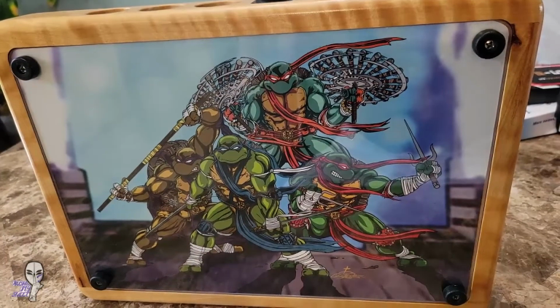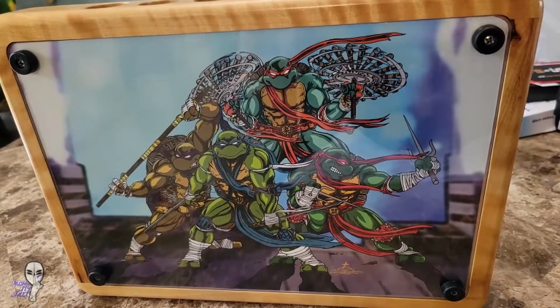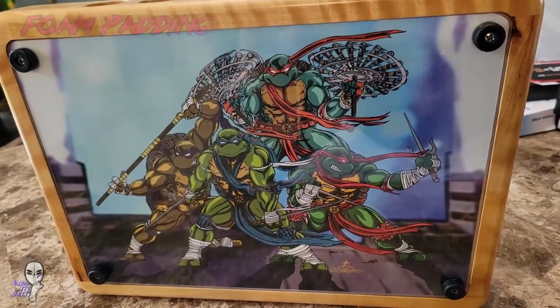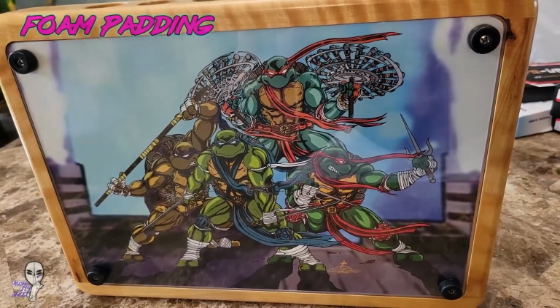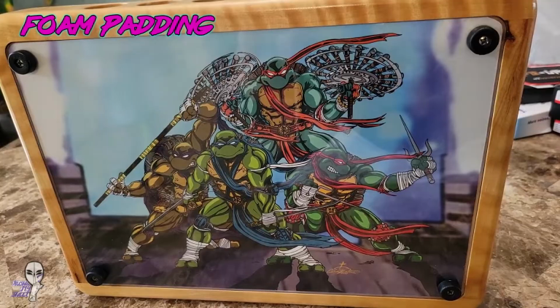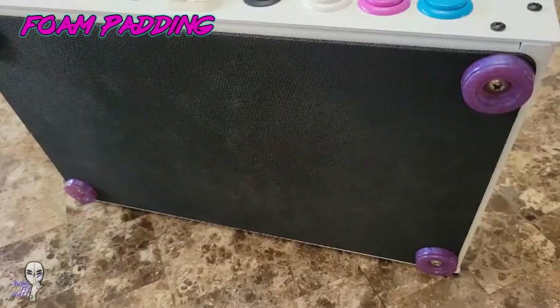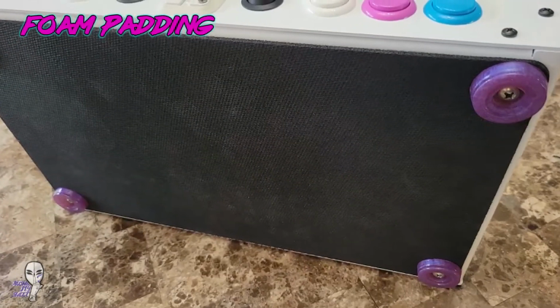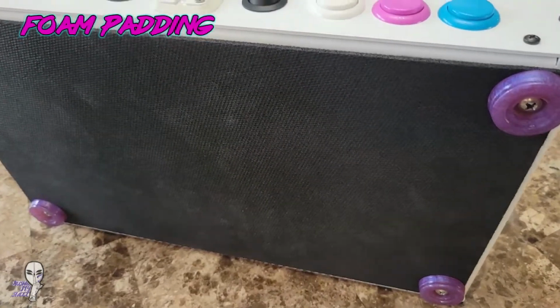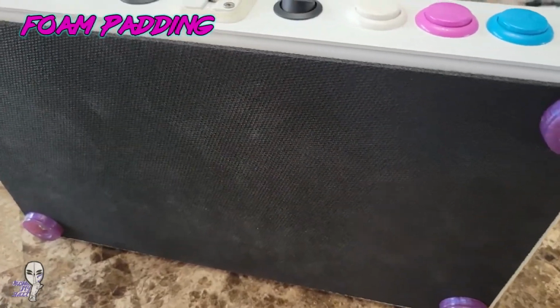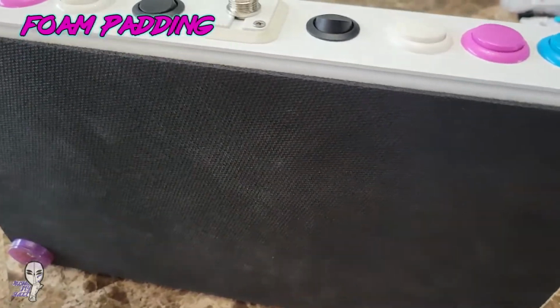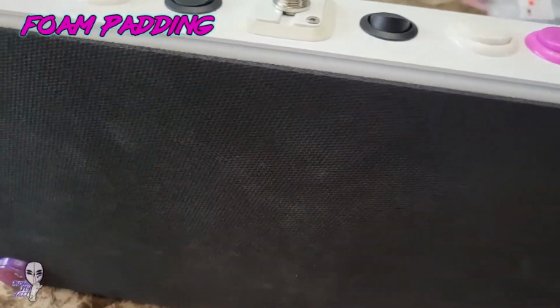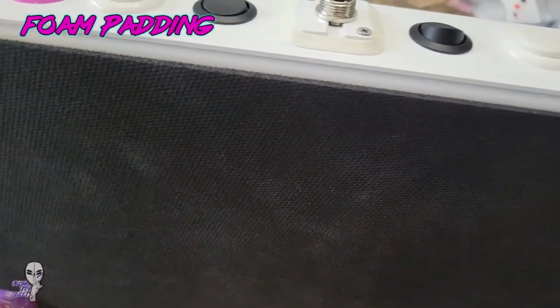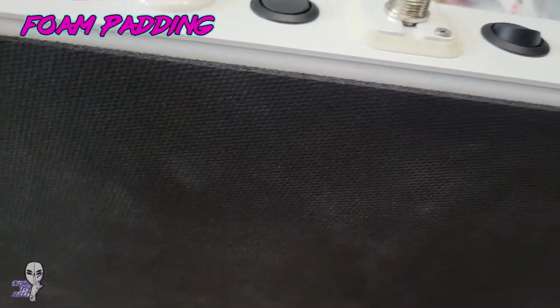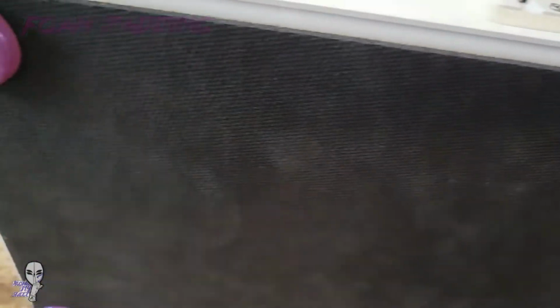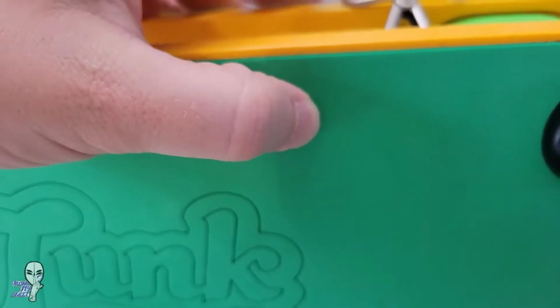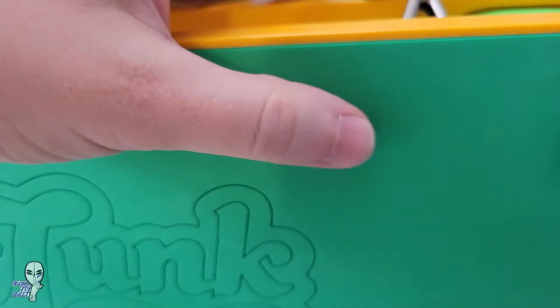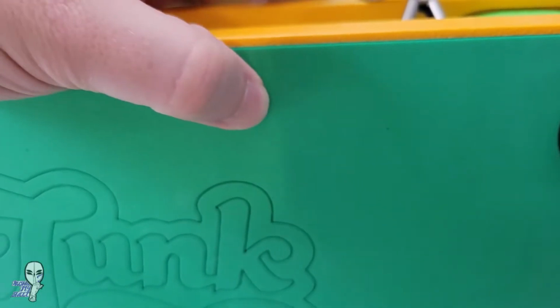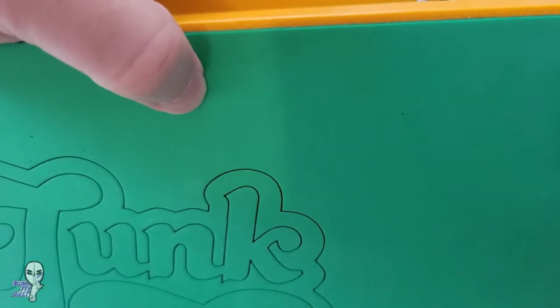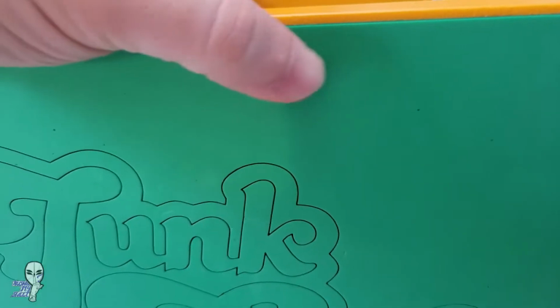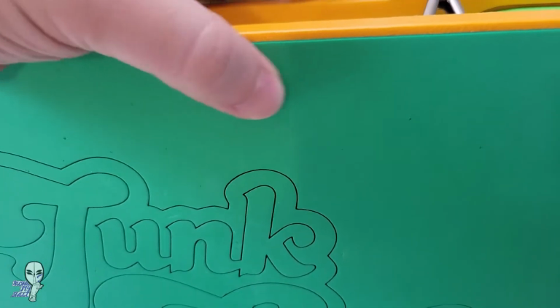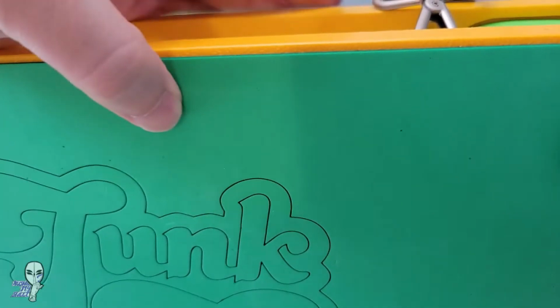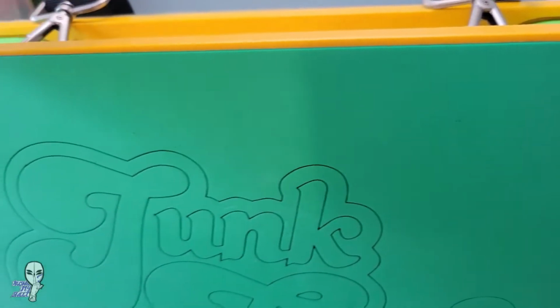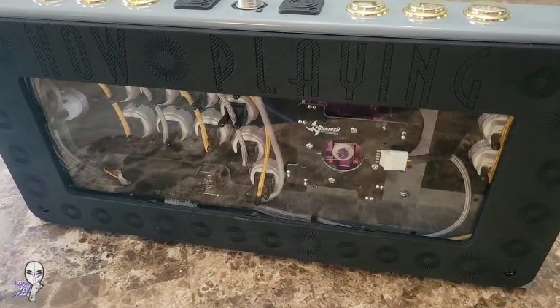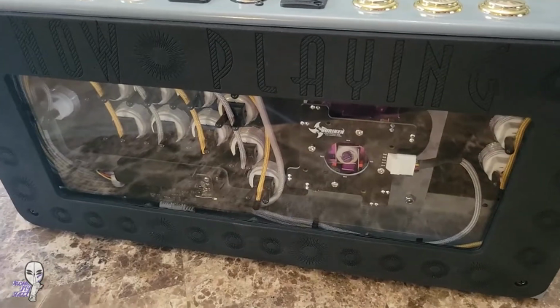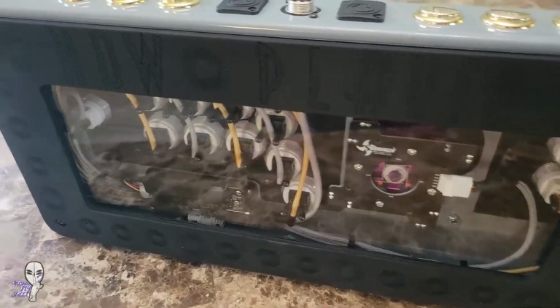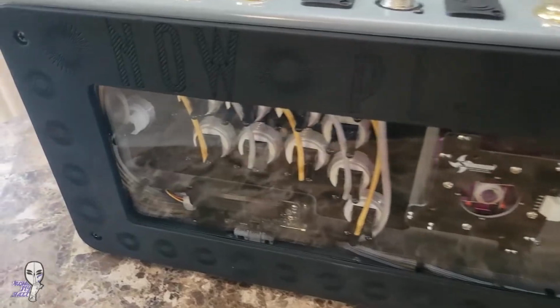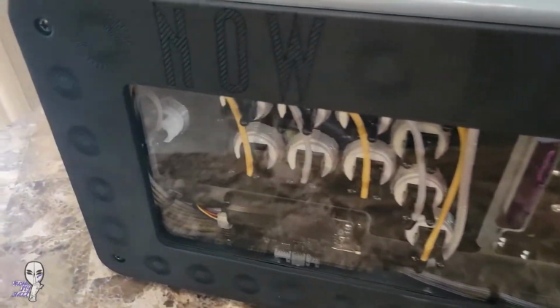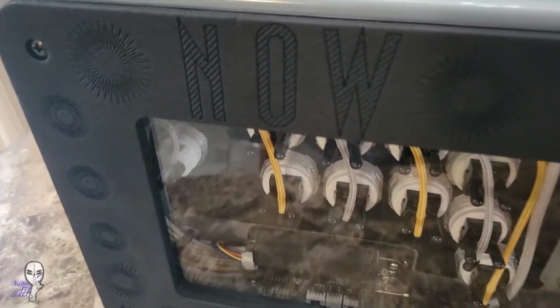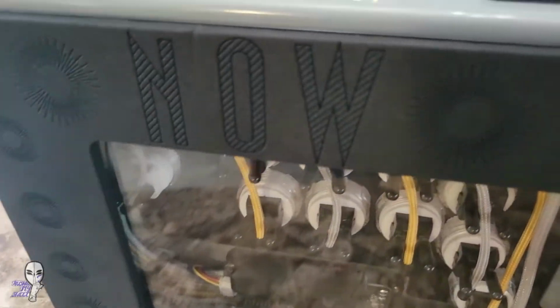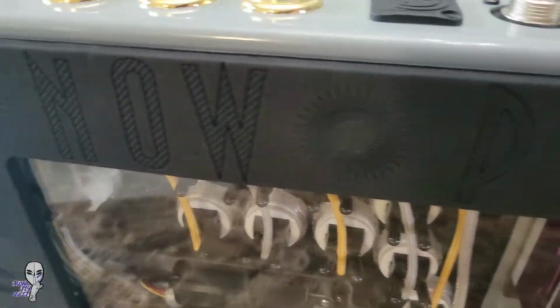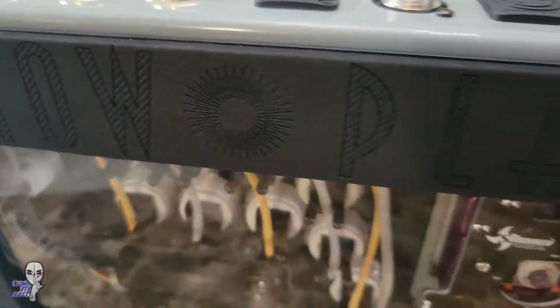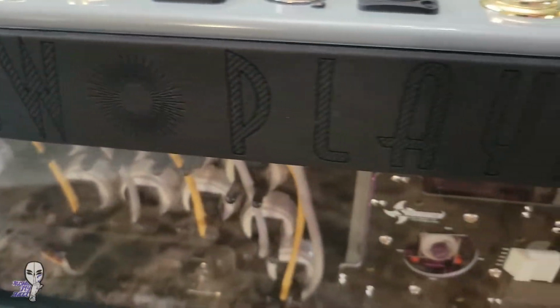Circling back to the artwork for a moment, some builds benefit from additional art on the bottom, but something else to consider is just foam padding. Focus Attack, JFA, and Merz Arcade offer foam for your builds to make those long sessions grinding away in your game all the more comfortable.